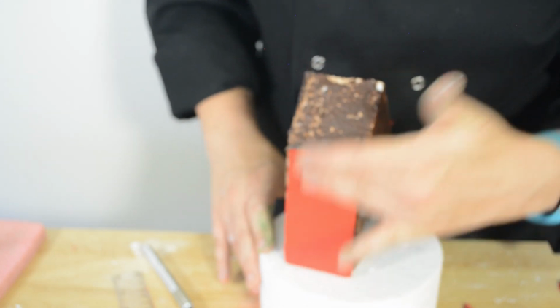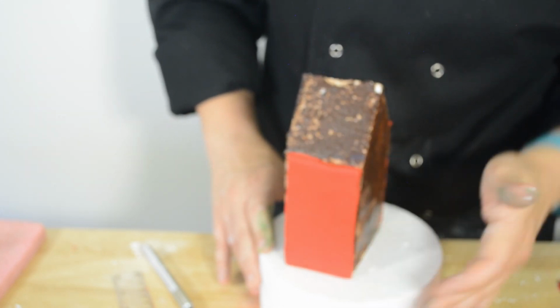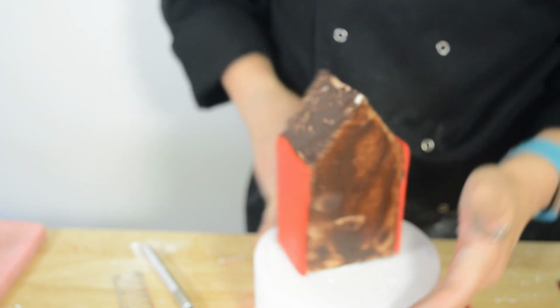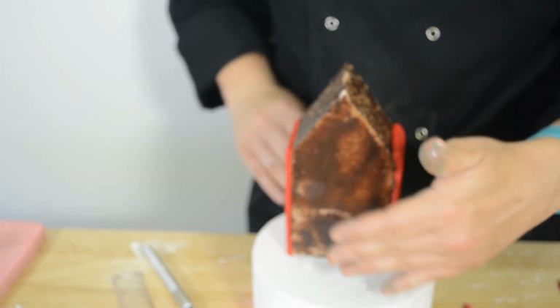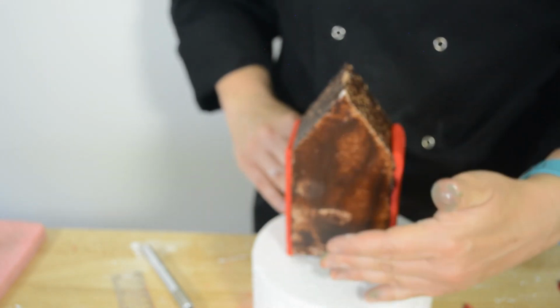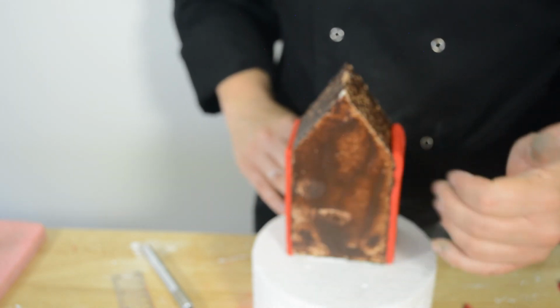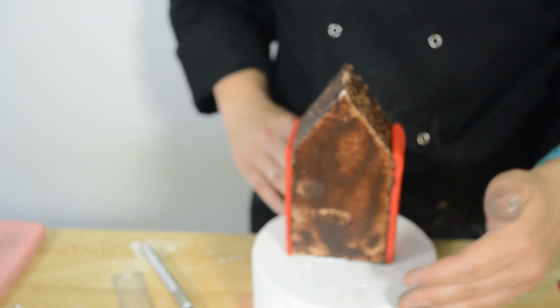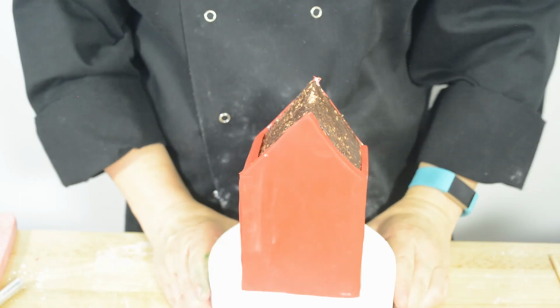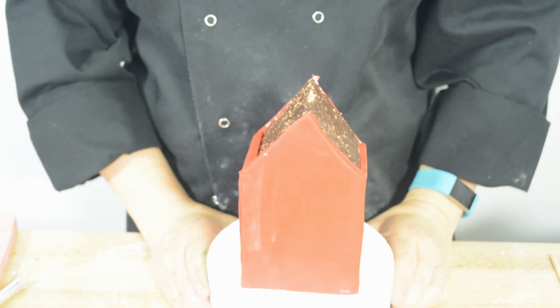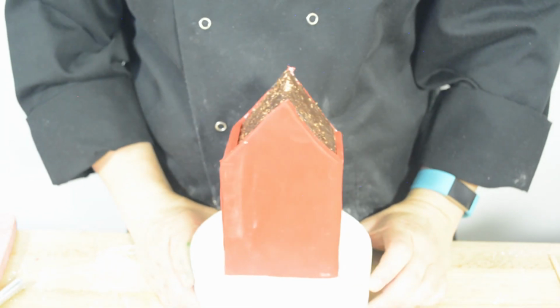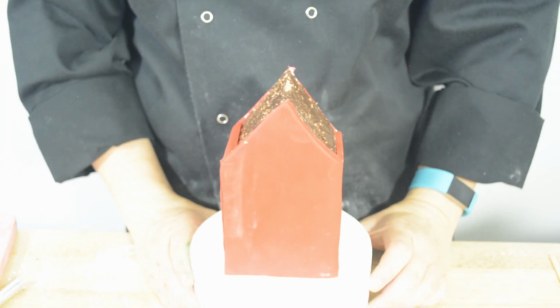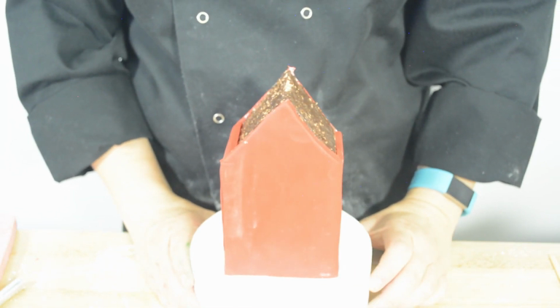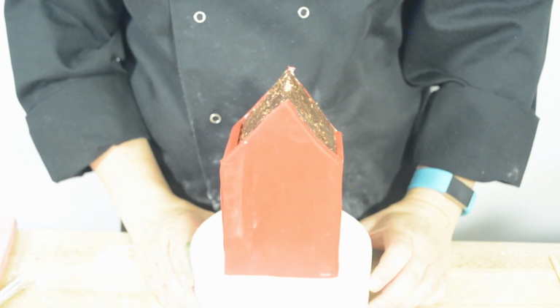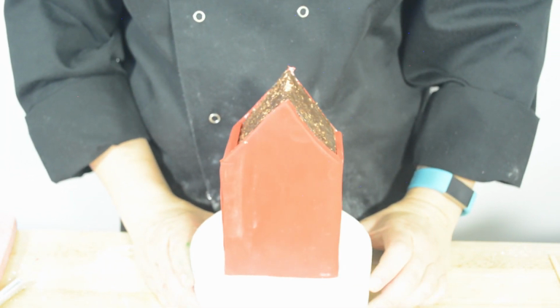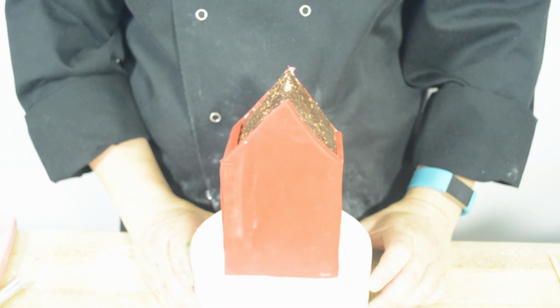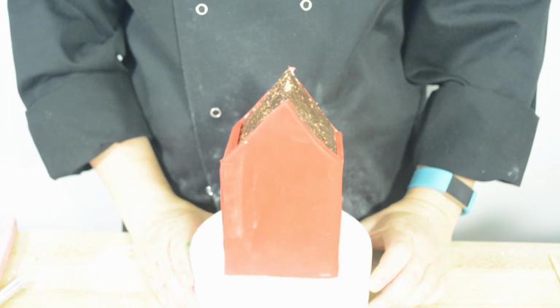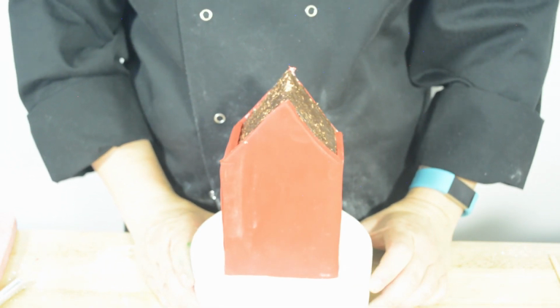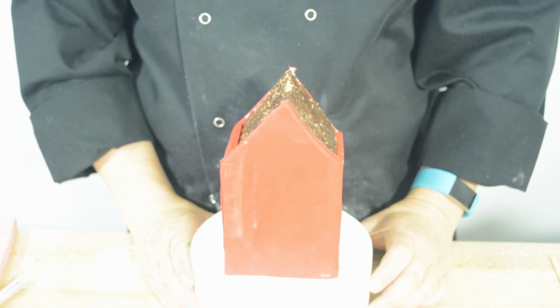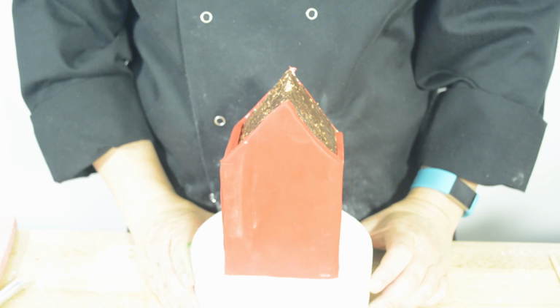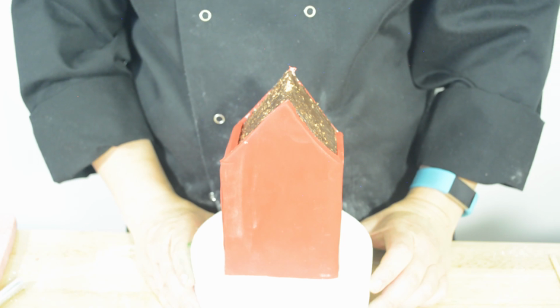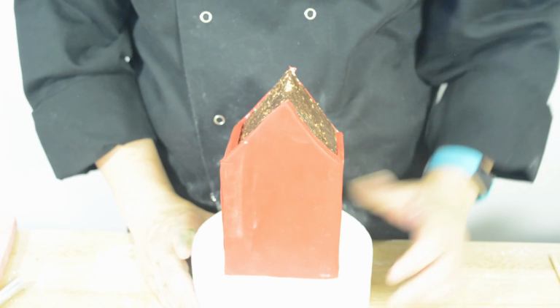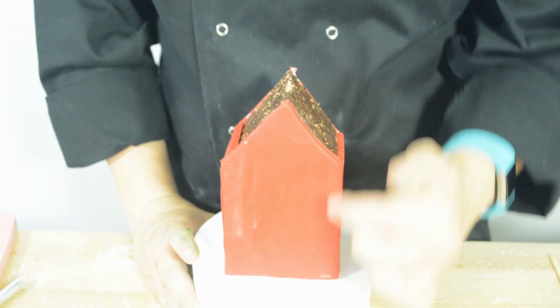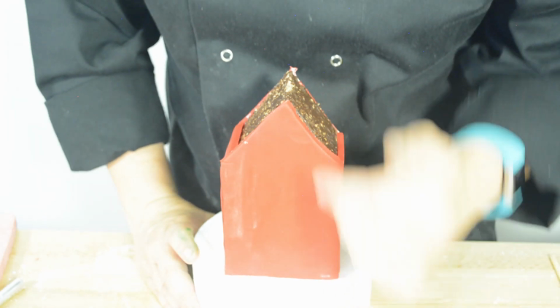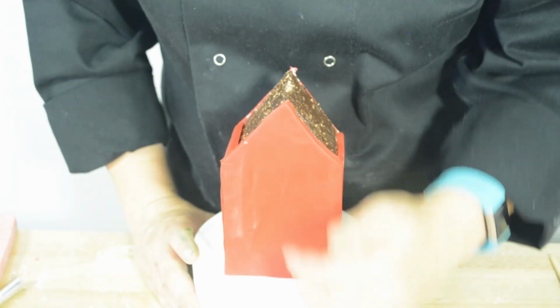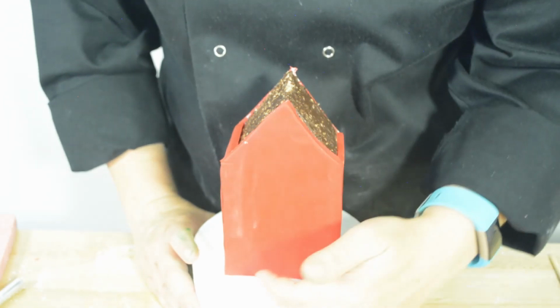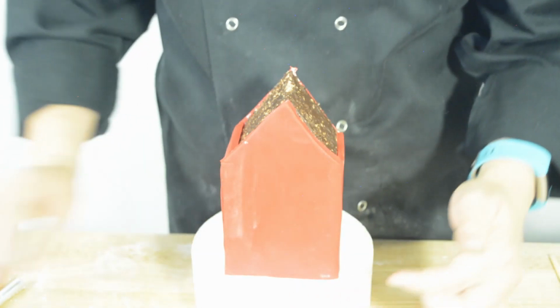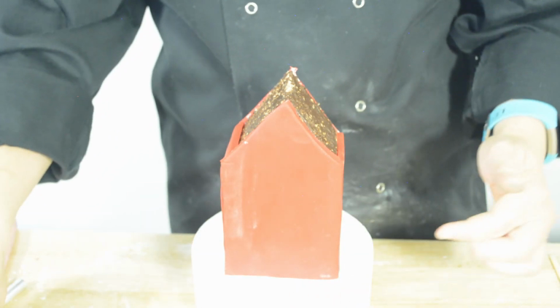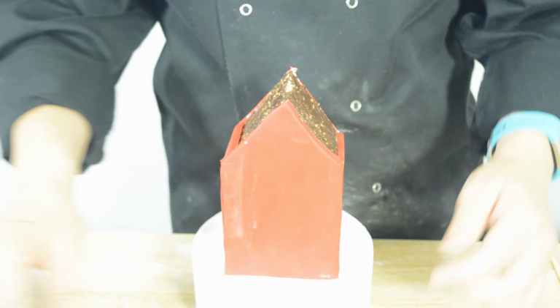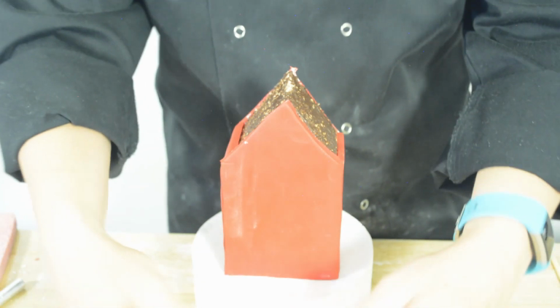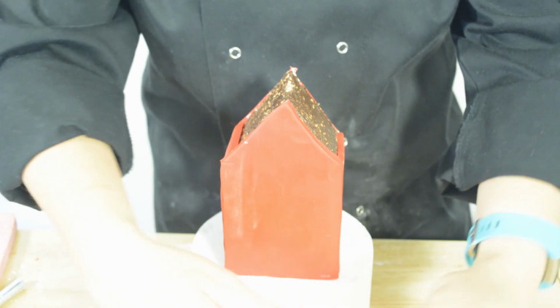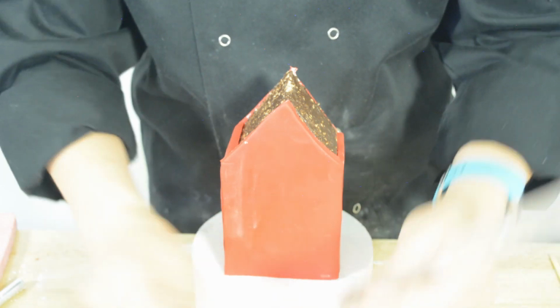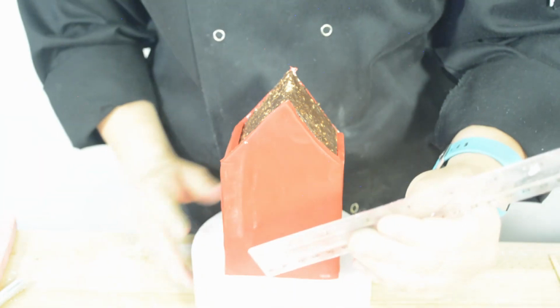Now that we've done both sides we're going to do the front and the back. As you can see we've got the barn covered with the walls, but what we need to do before we put the roof on is put the panelling in. The easiest way to do that is with a ruler.